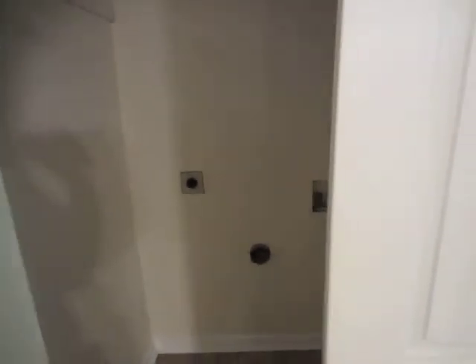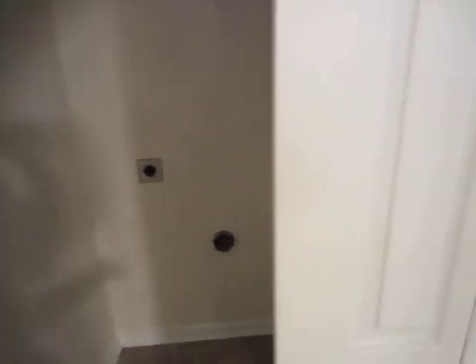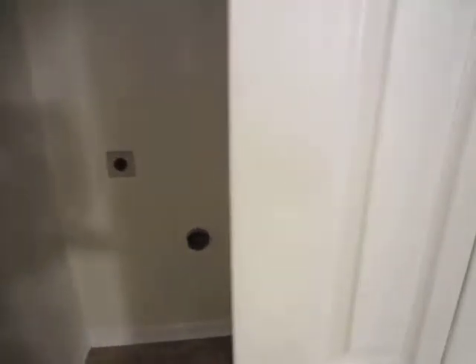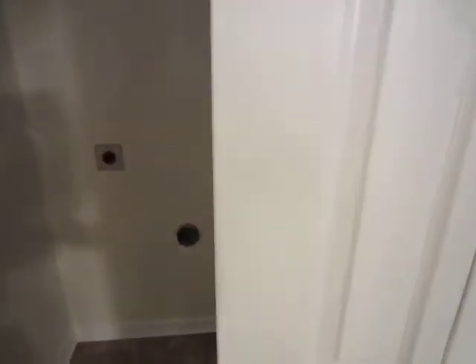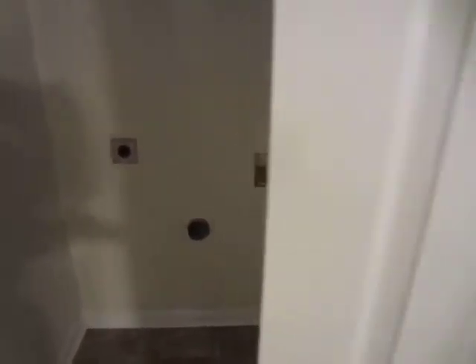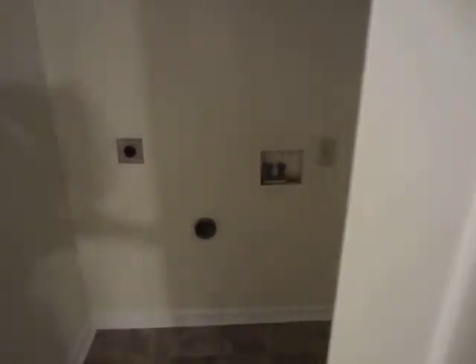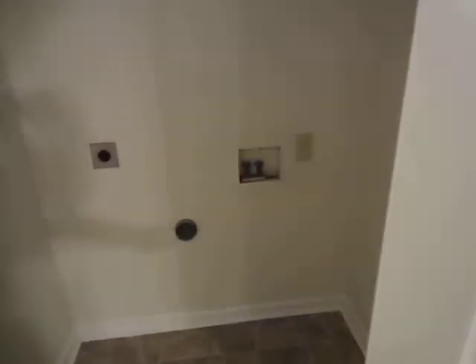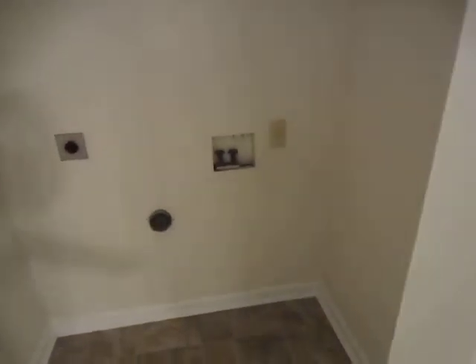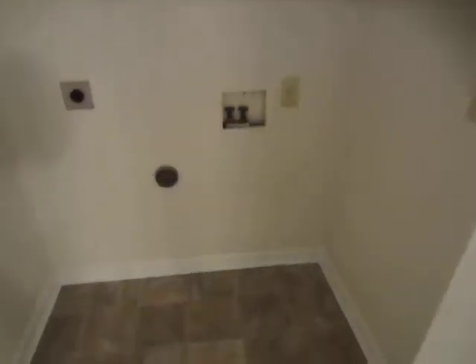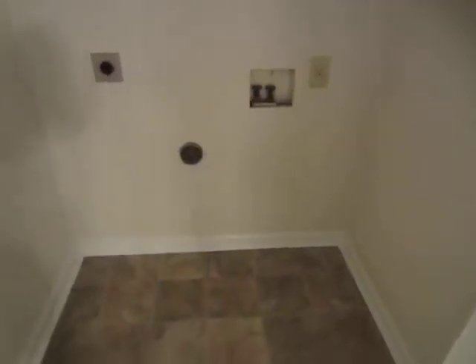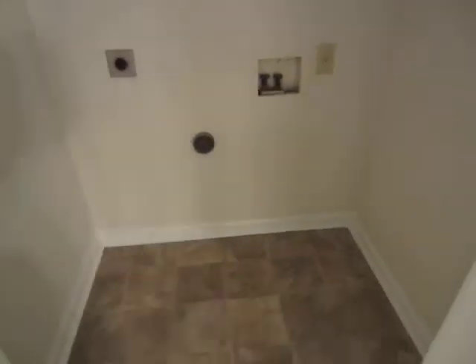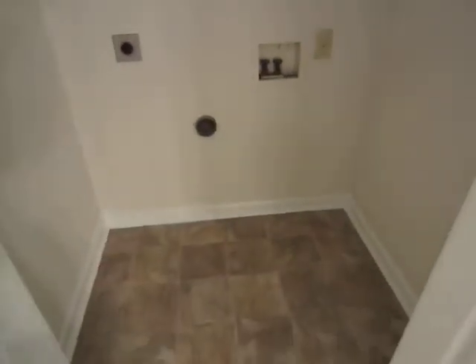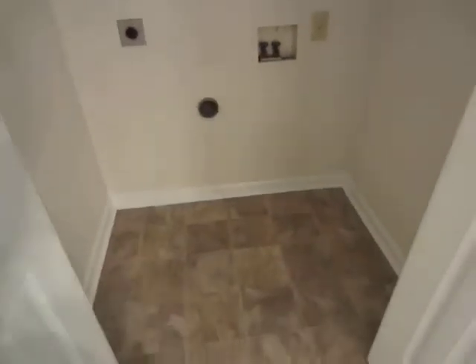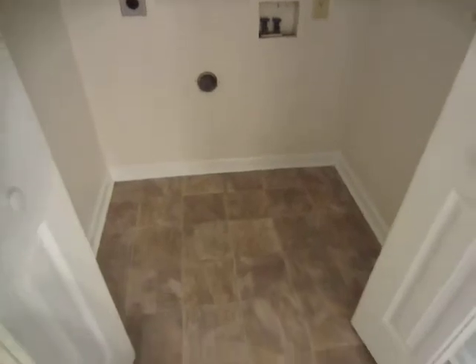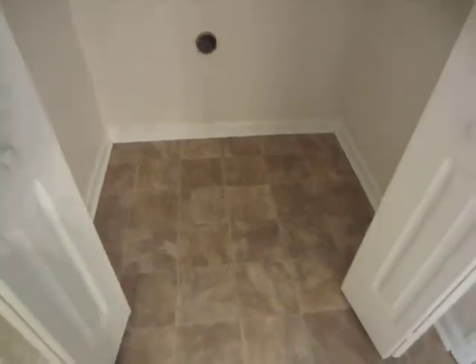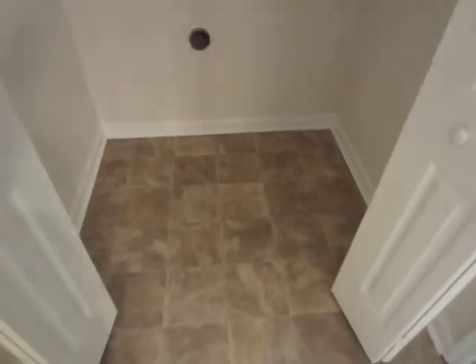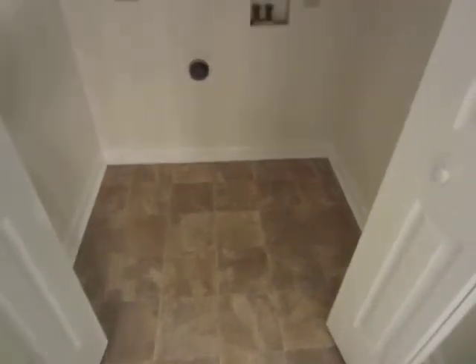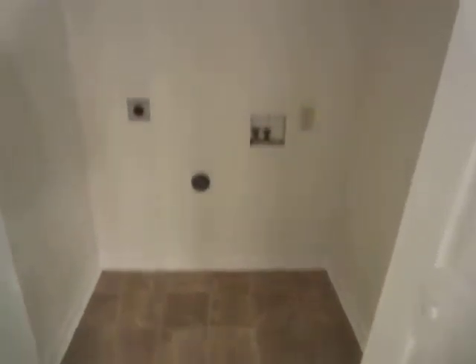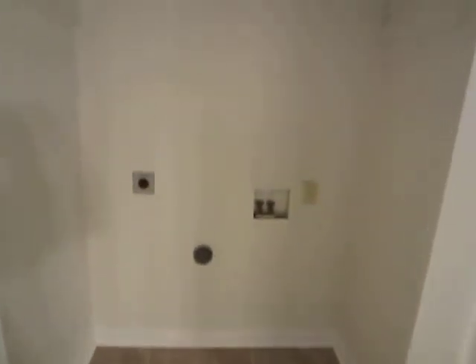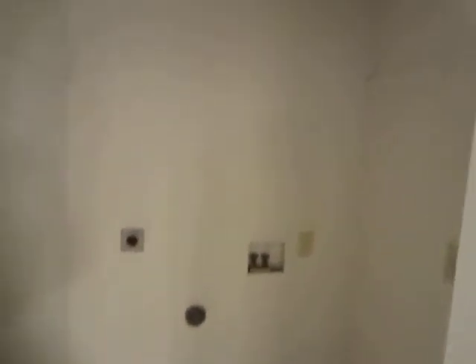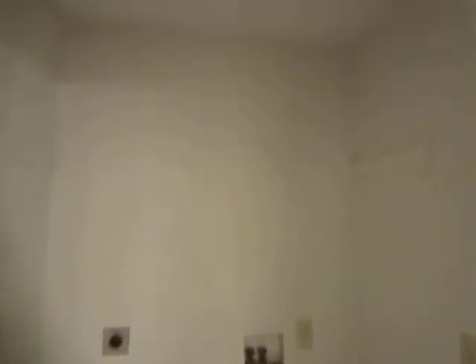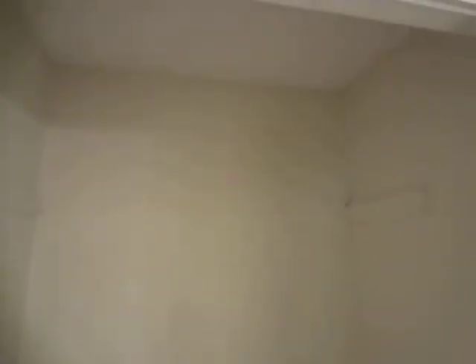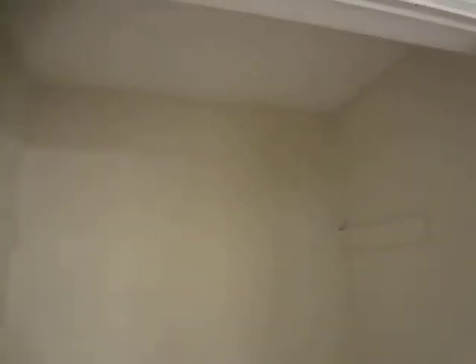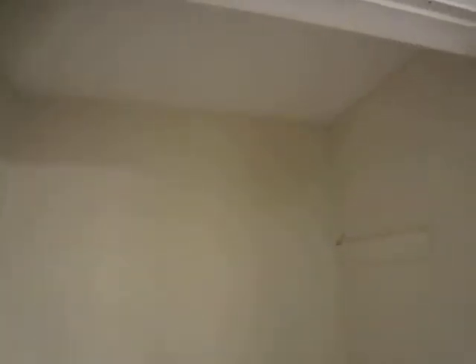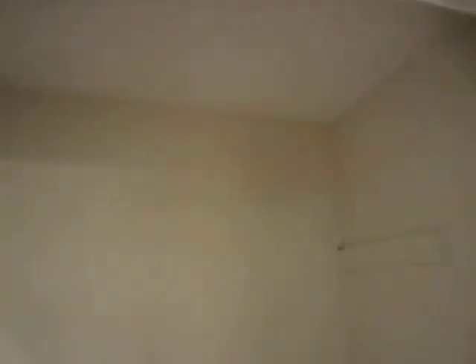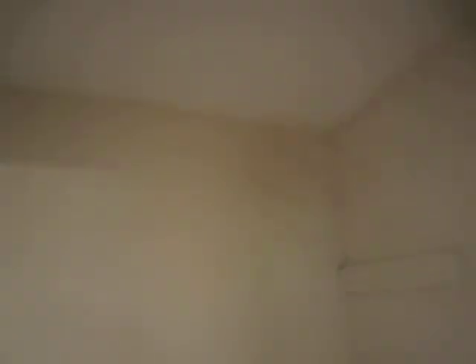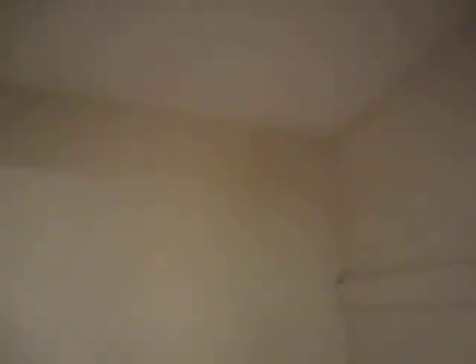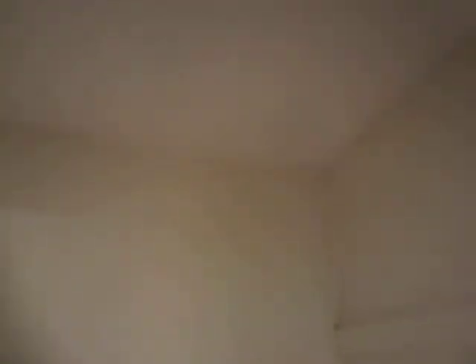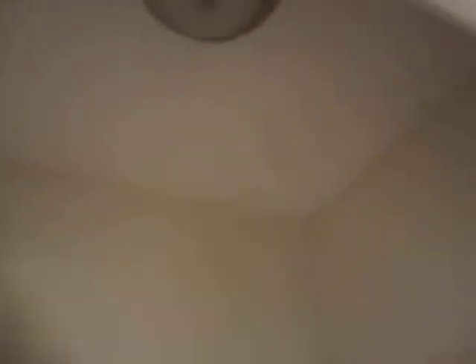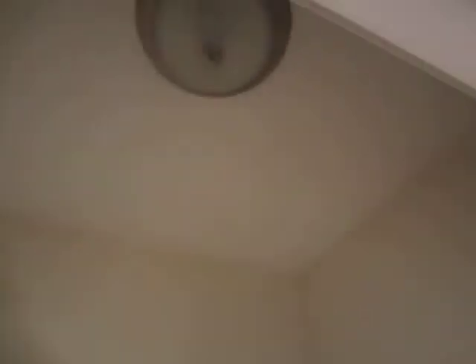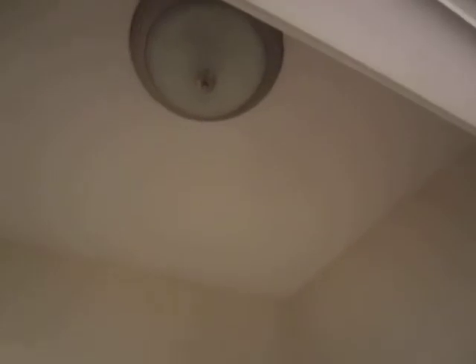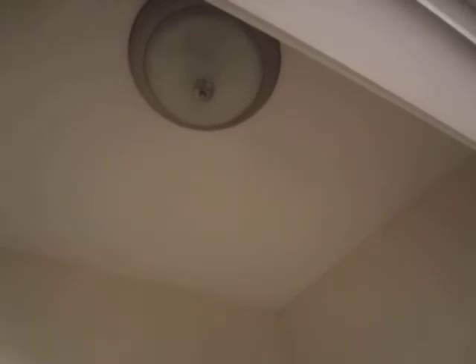We've got the laundry room, which also has all new flooring and a new light fixture.